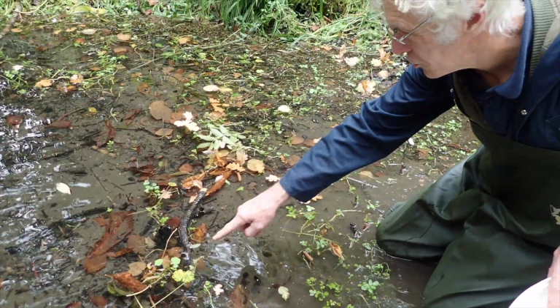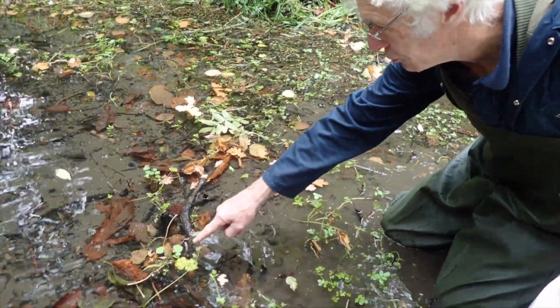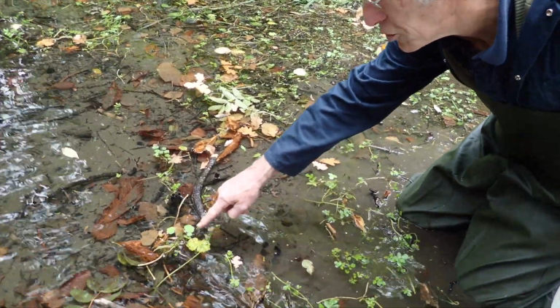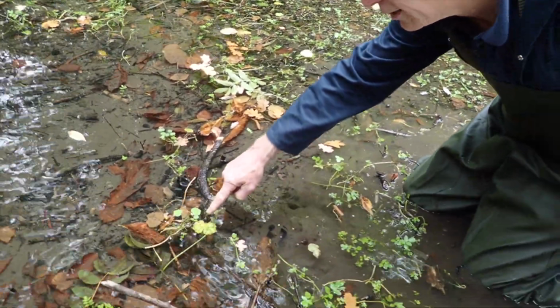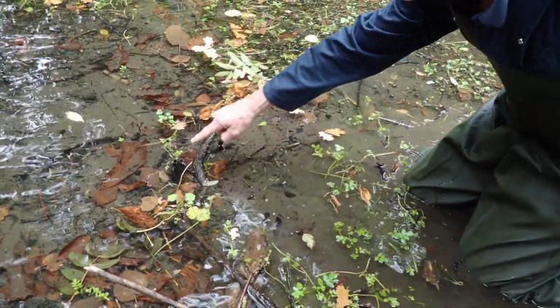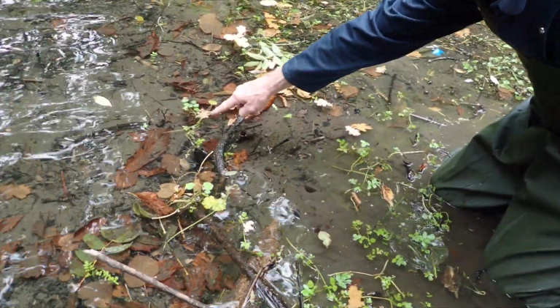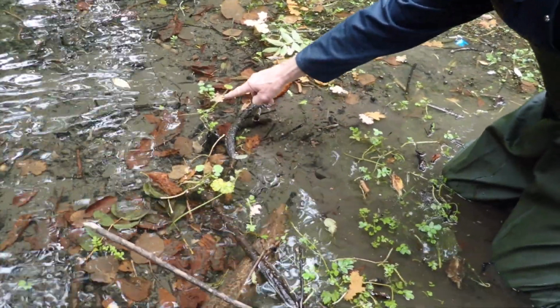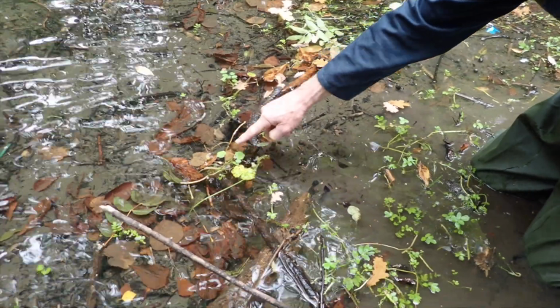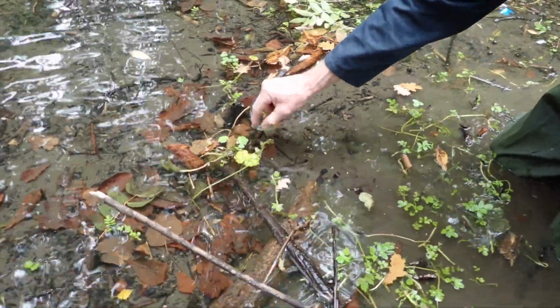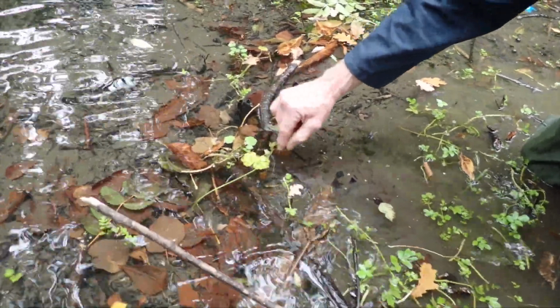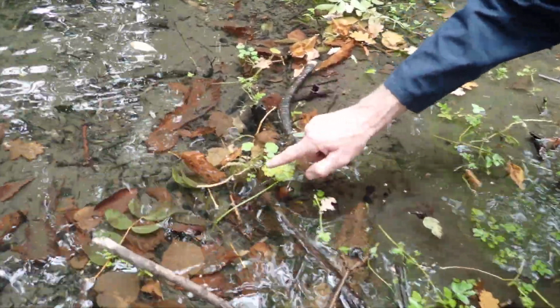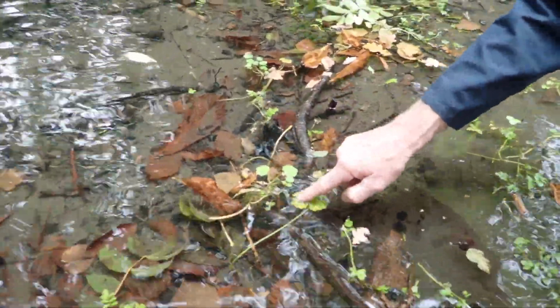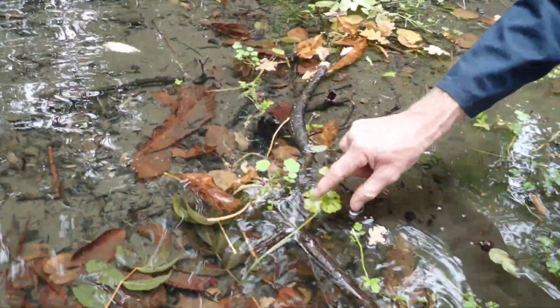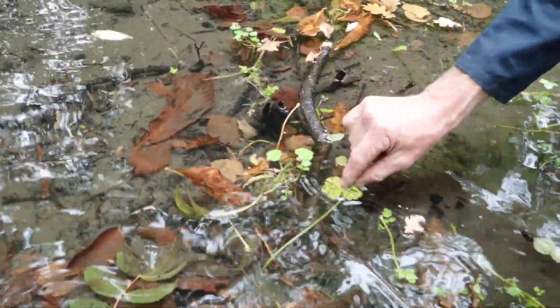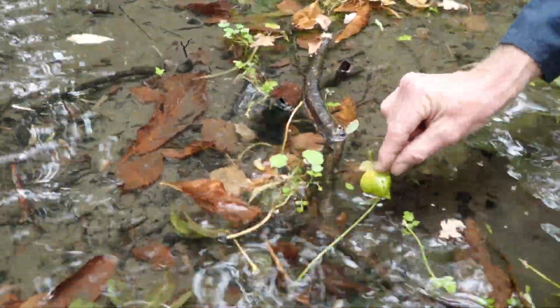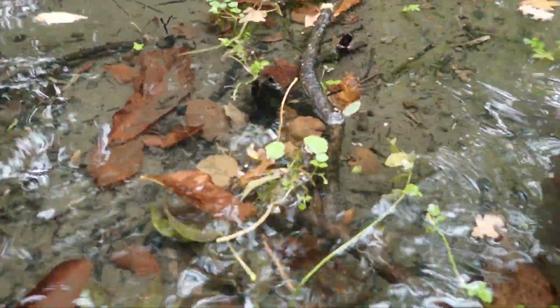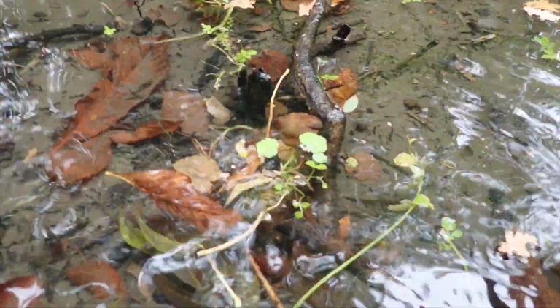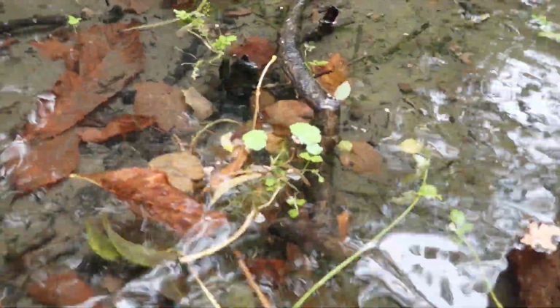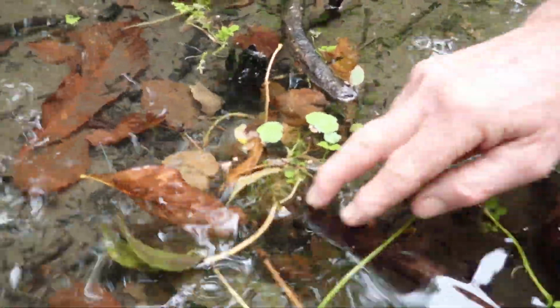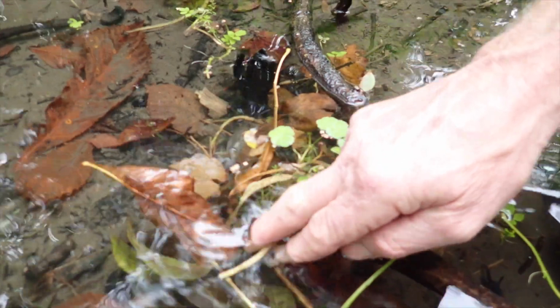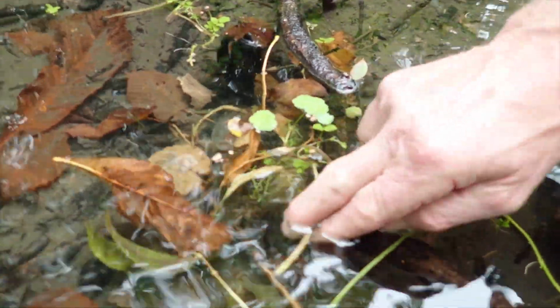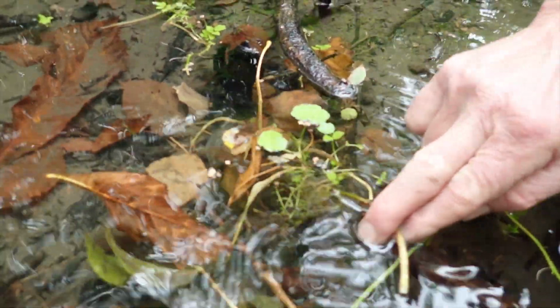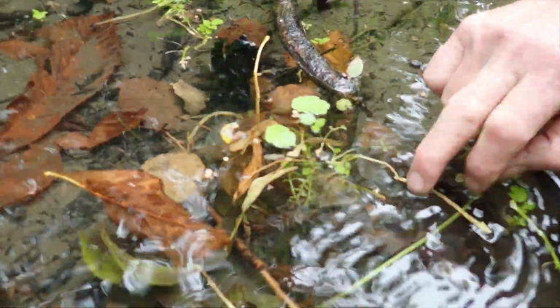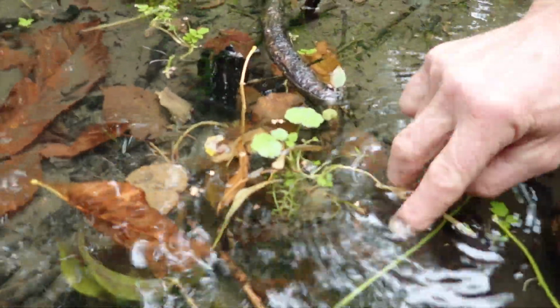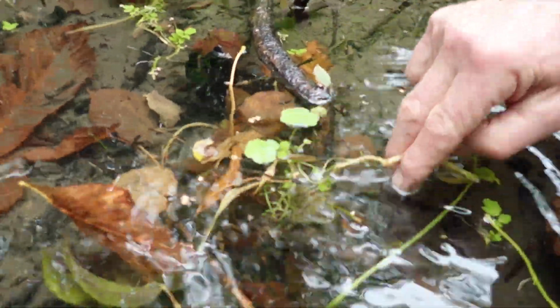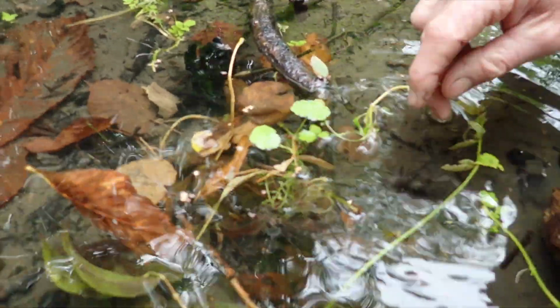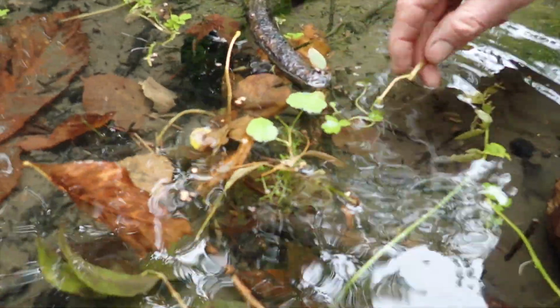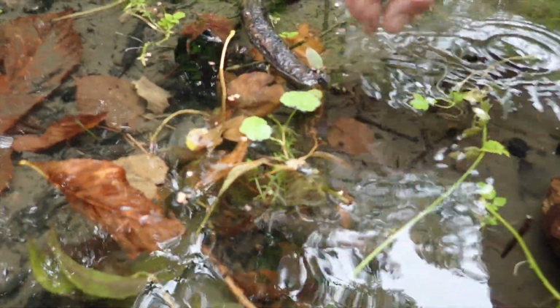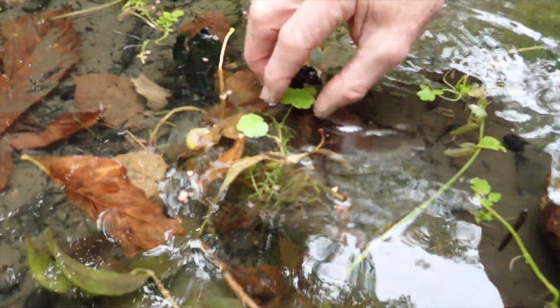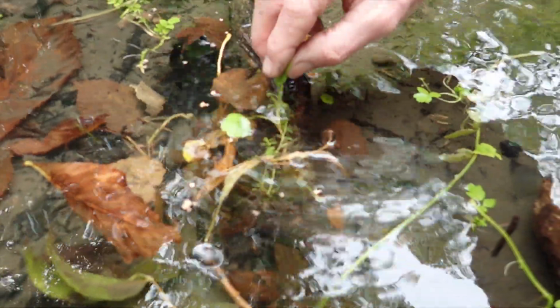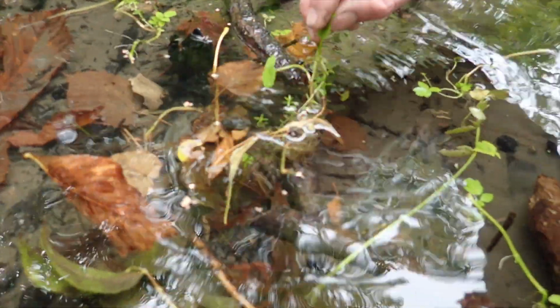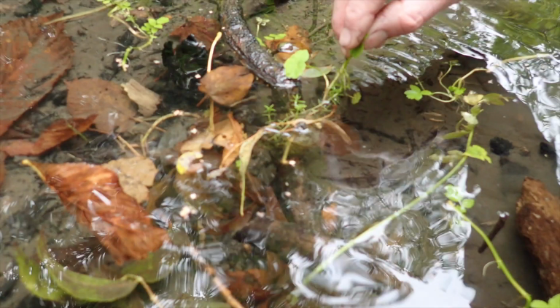Two more fragments here, and it's so easy to see how they can get lost in amongst the other vegetation, but both of these are drifting and they are viable for growth downstream.